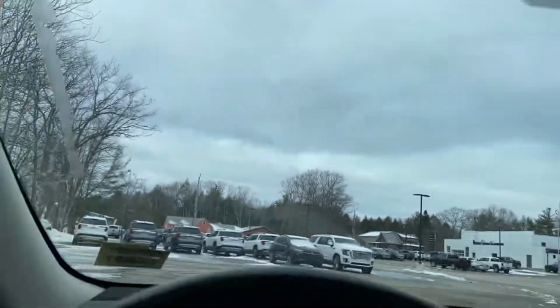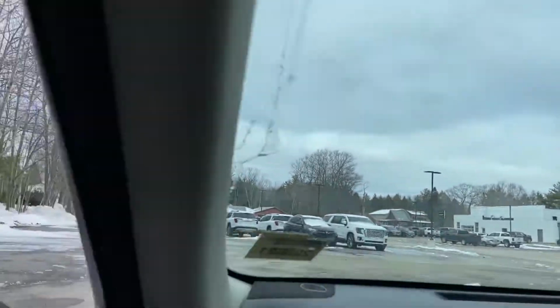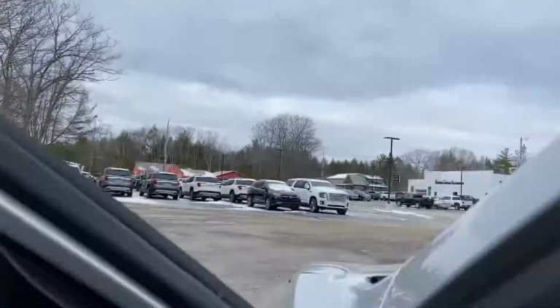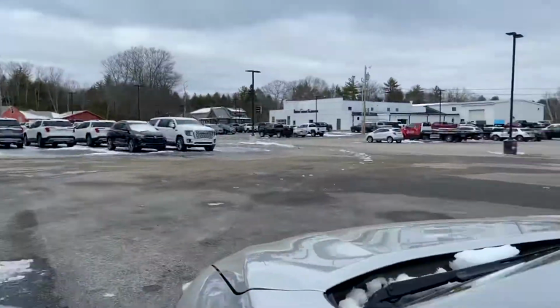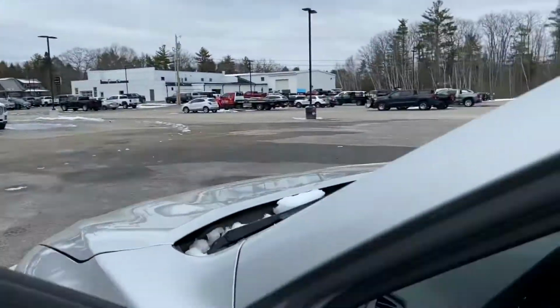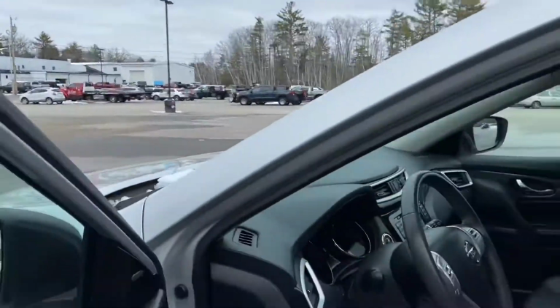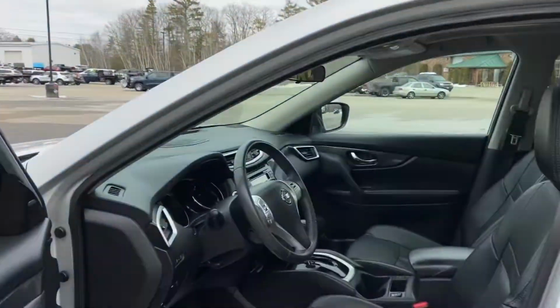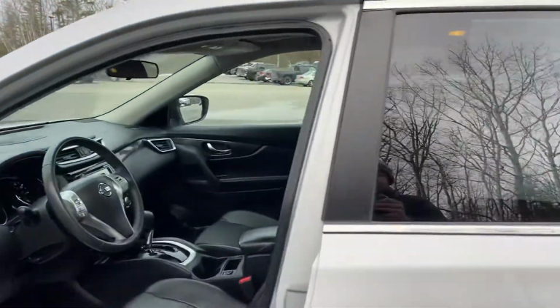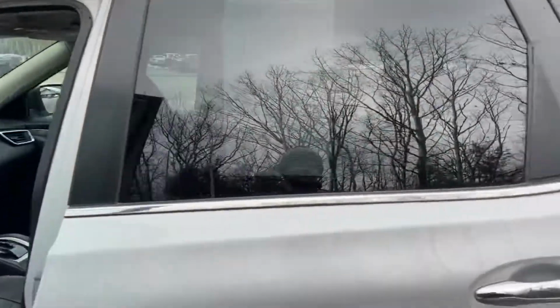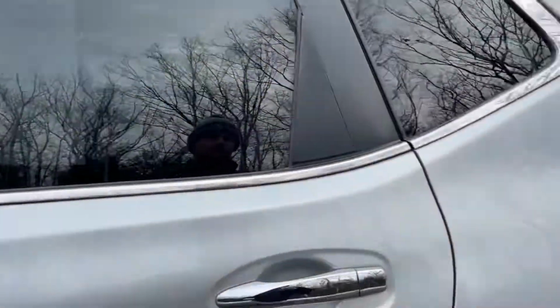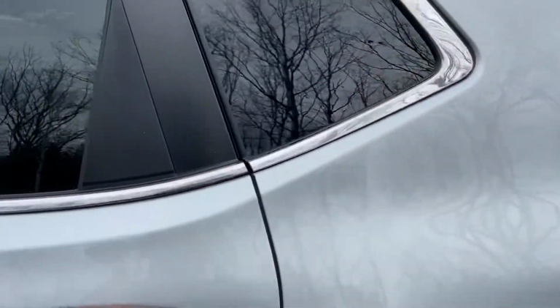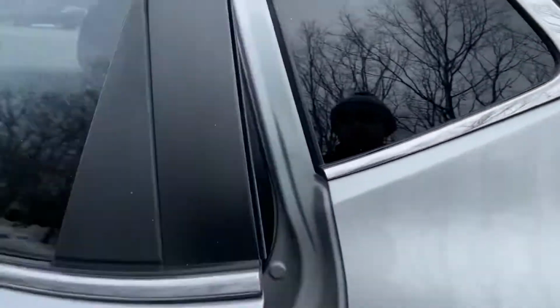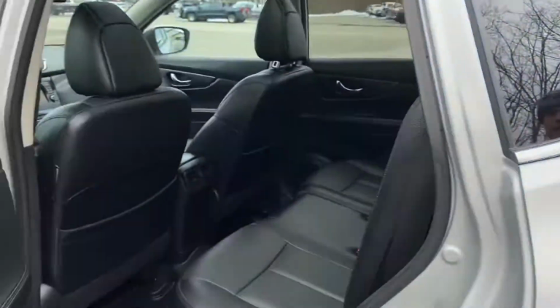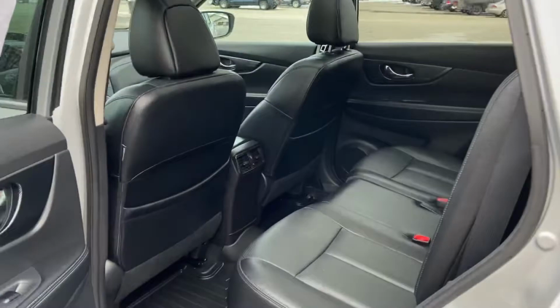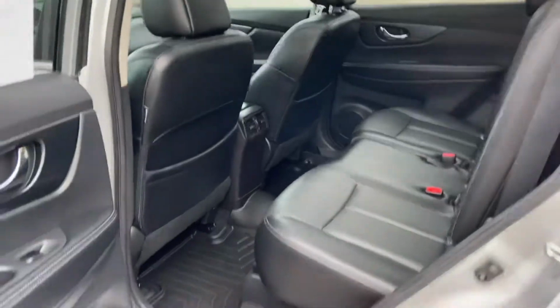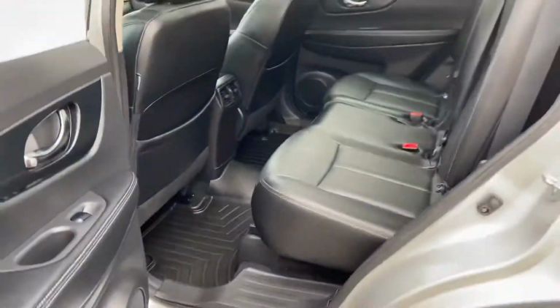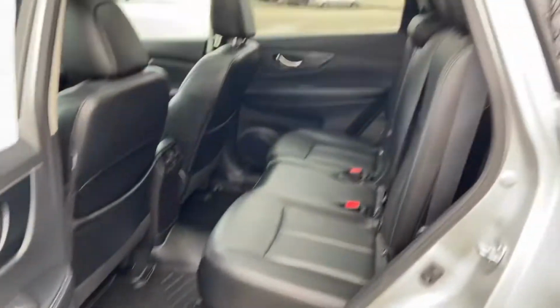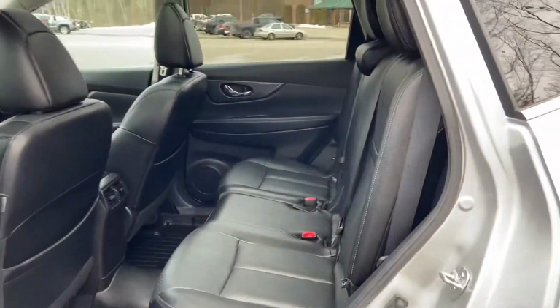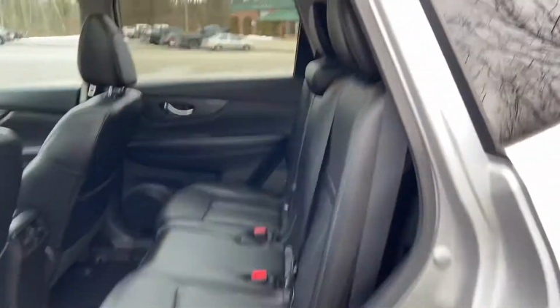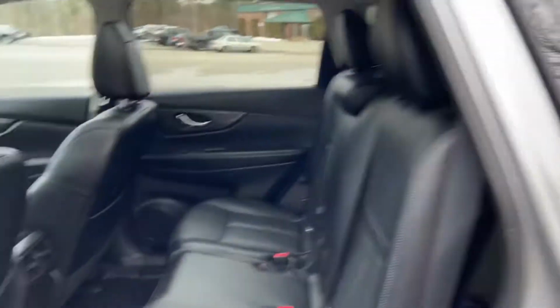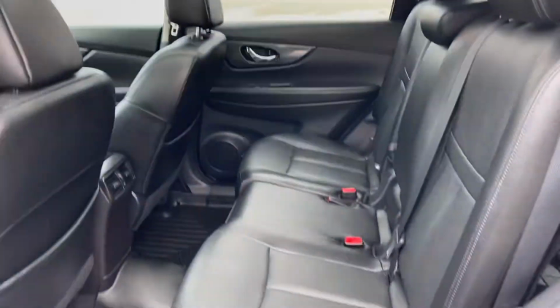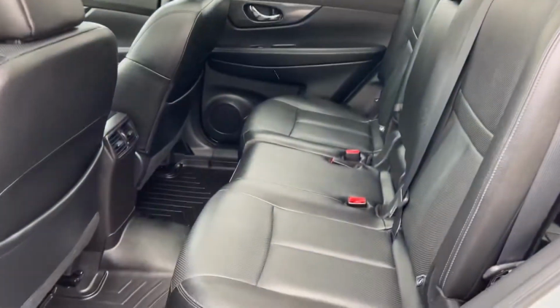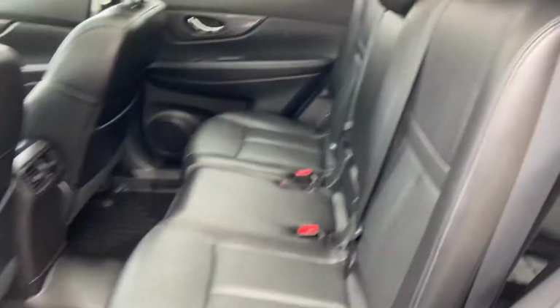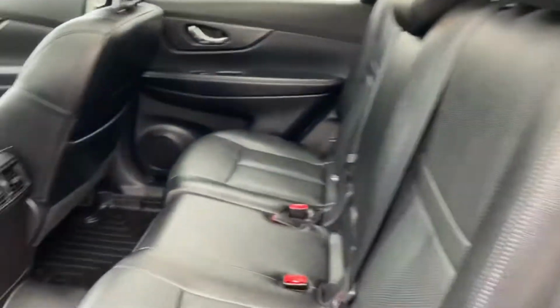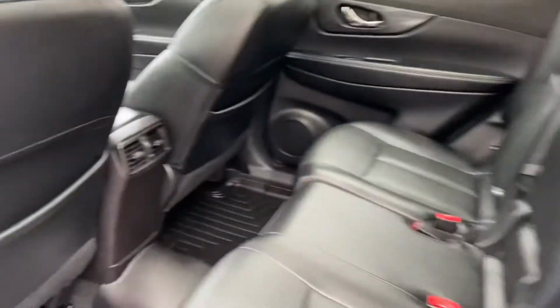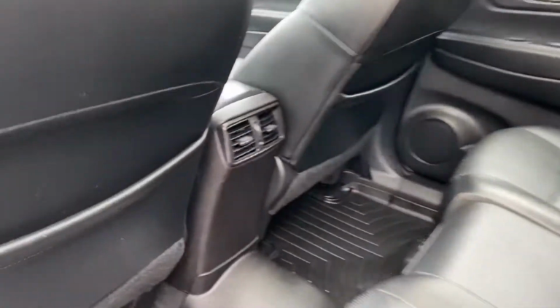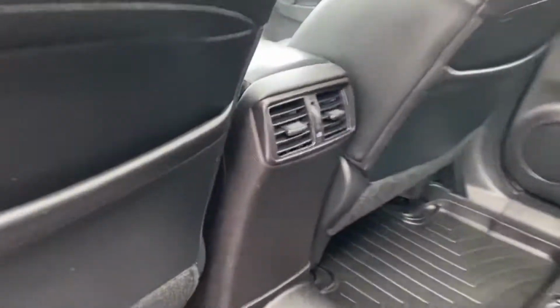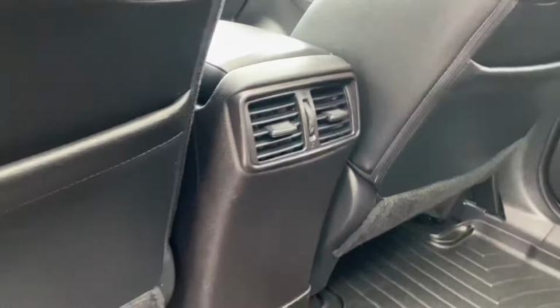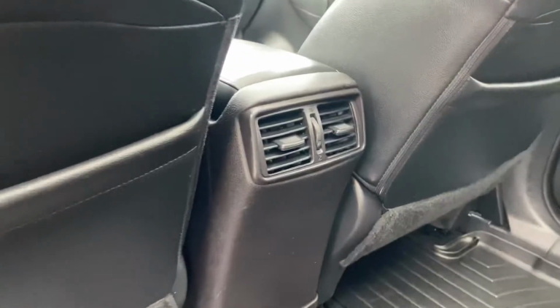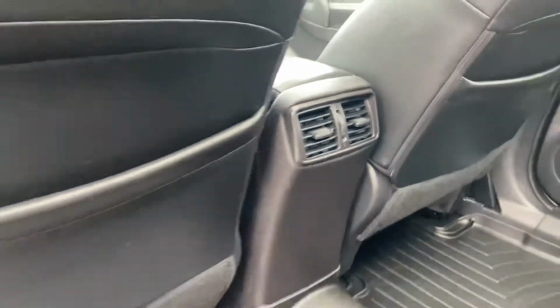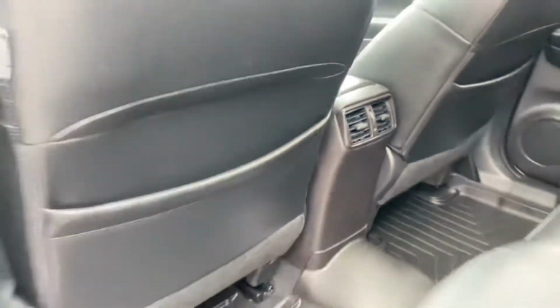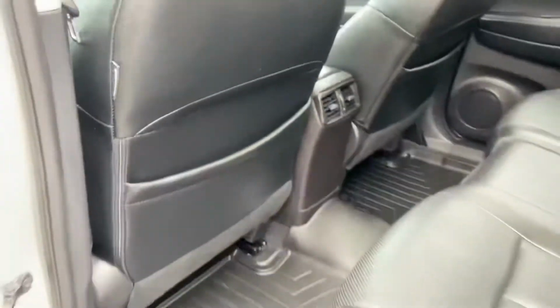We'll go ahead and take a look at the back seat here. Plenty of leg room for your passengers back here. These seats do fold right flat down if you need a little more storage space. You also have some air vents for your rear passengers.